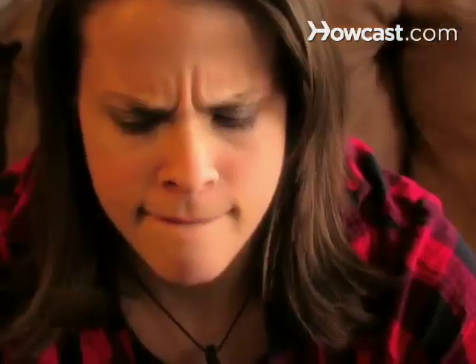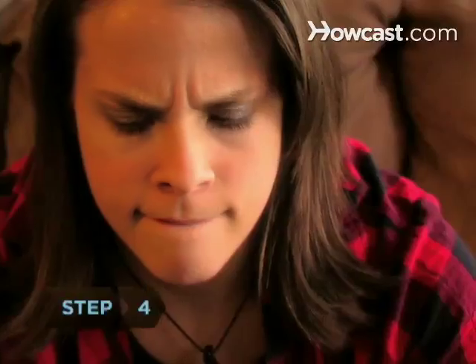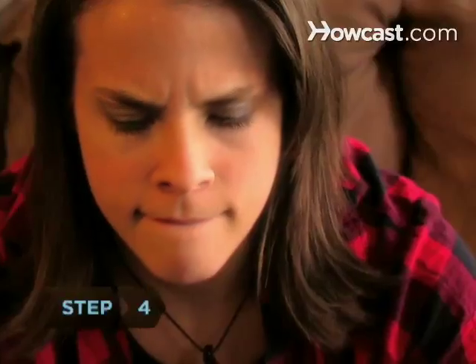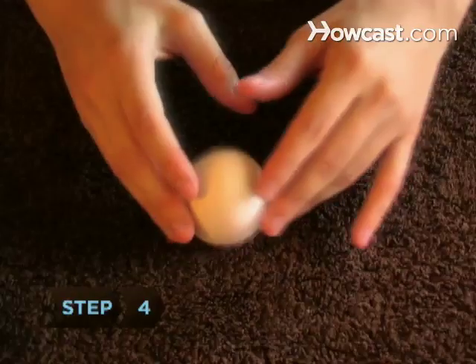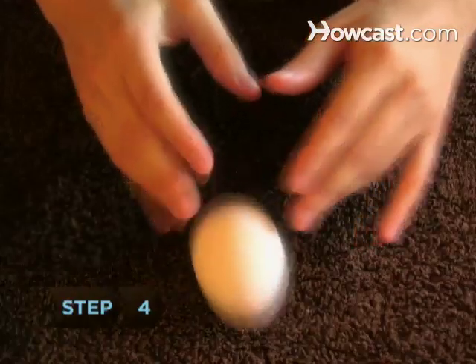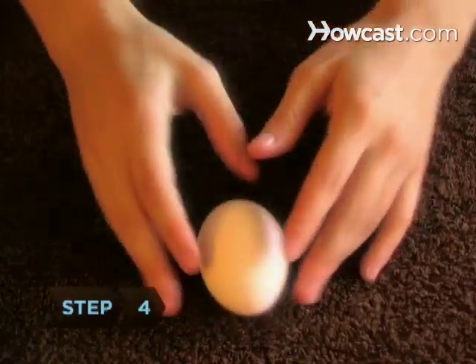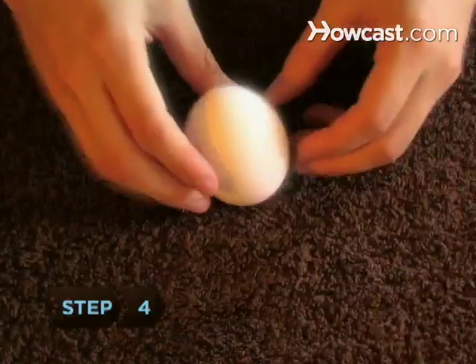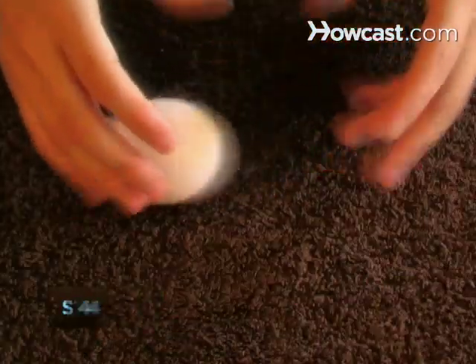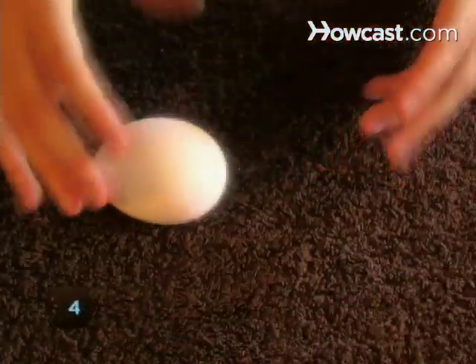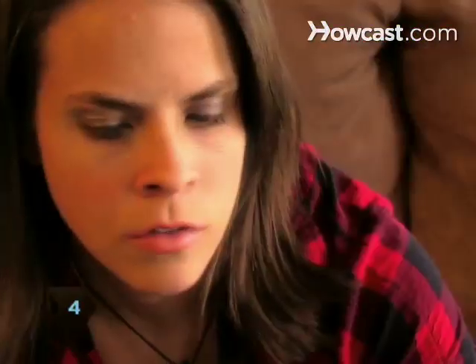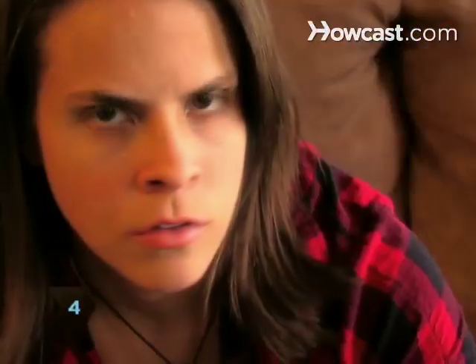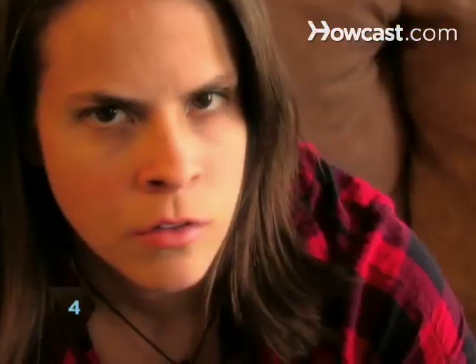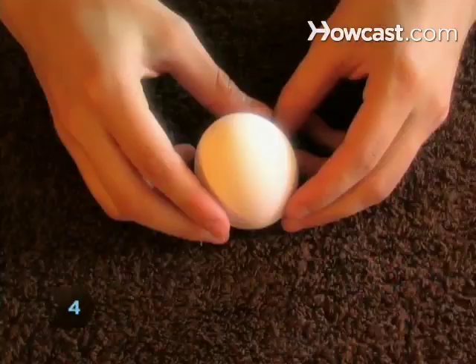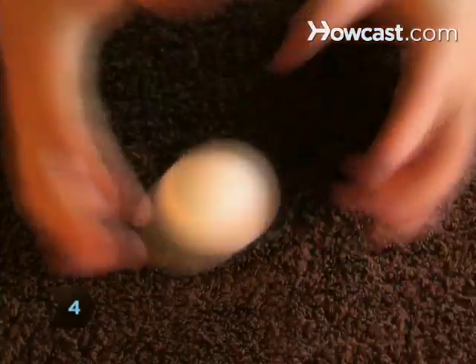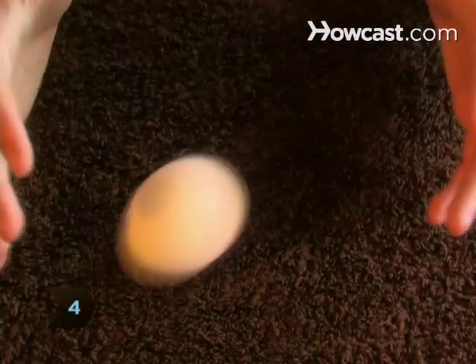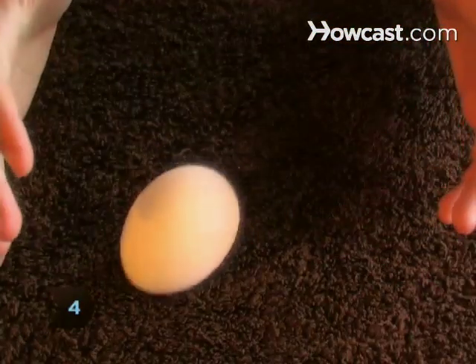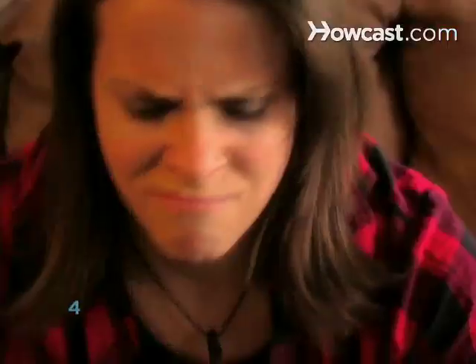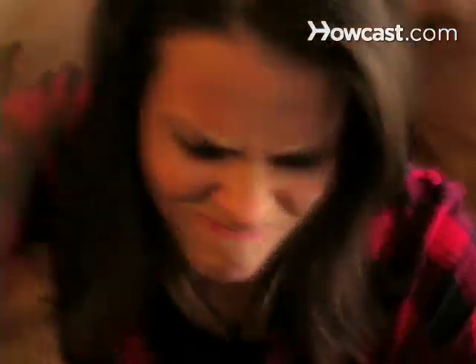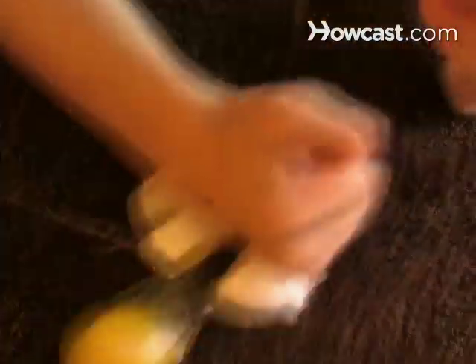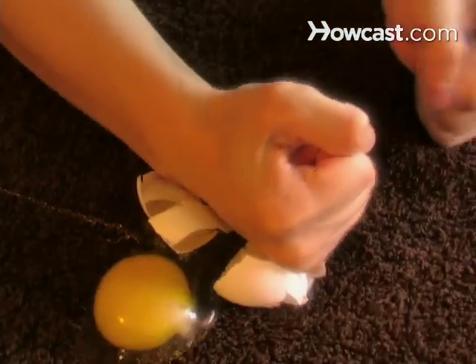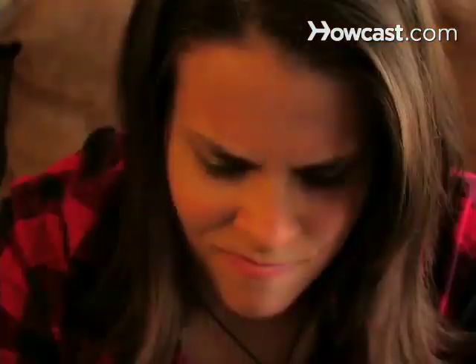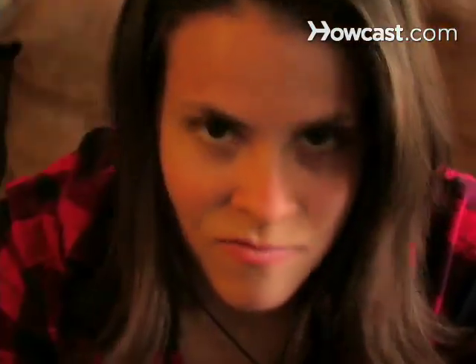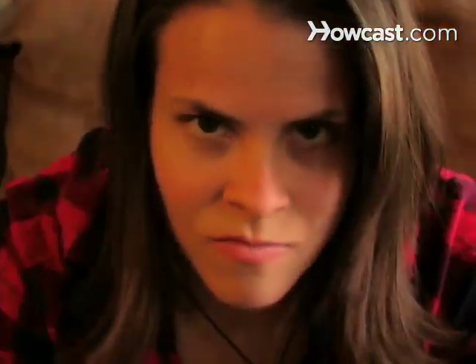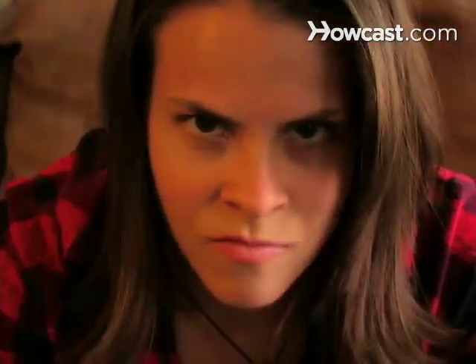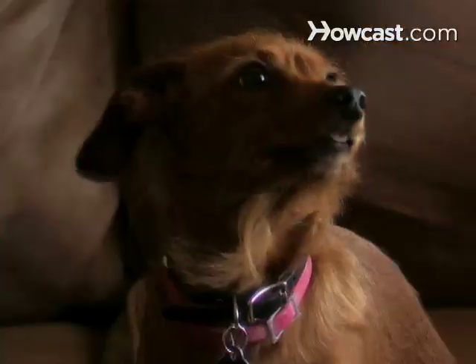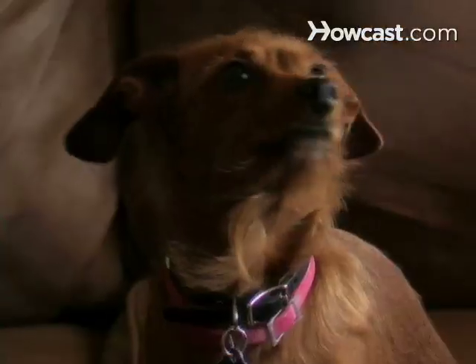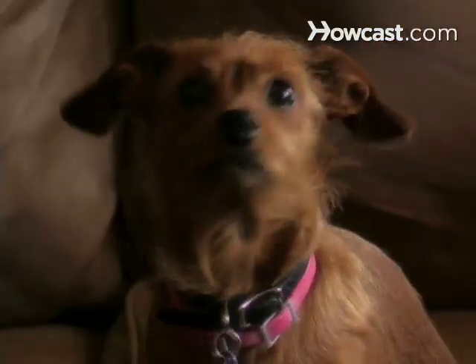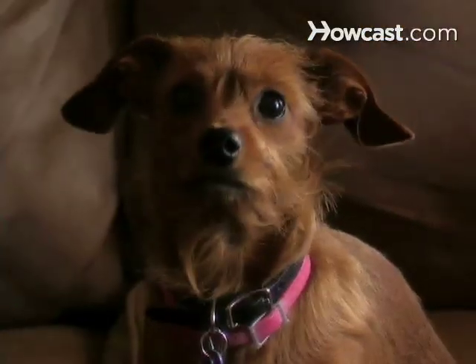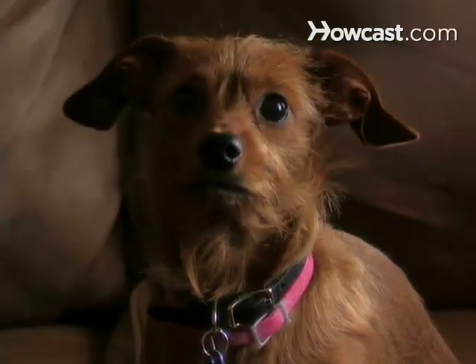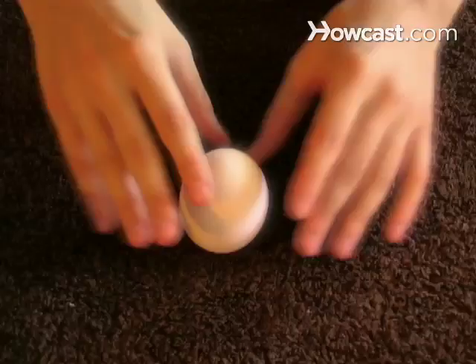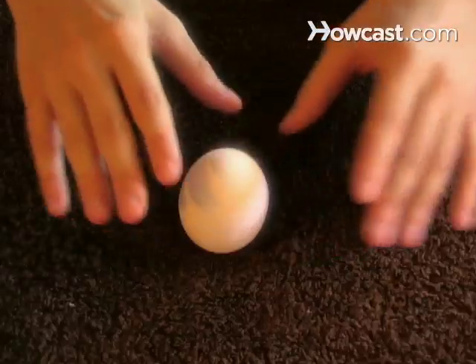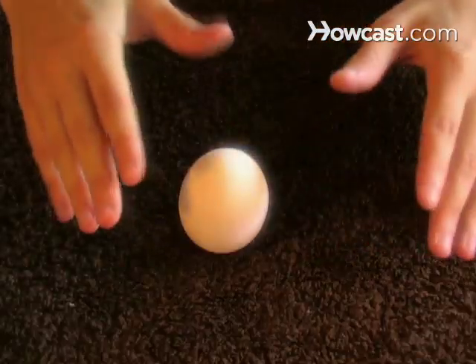Step 4. Continue trying to balance the egg. If you are unsuccessful, try another egg or another surface. Now amaze your friends with your newfound talent.